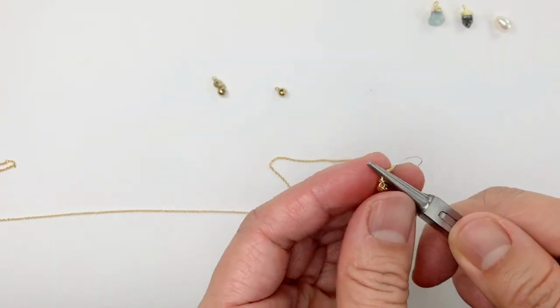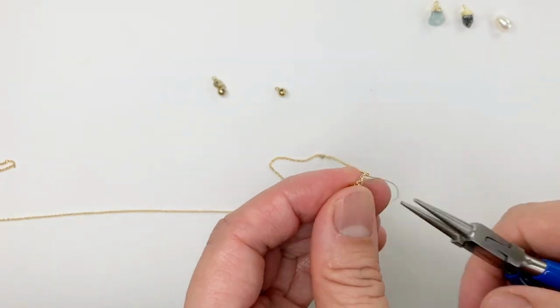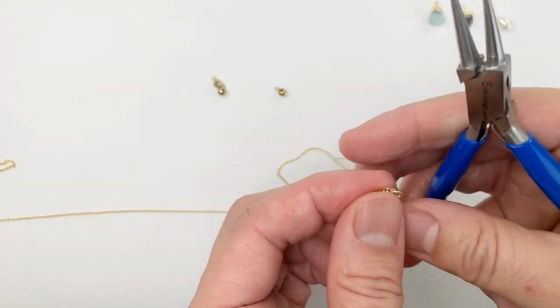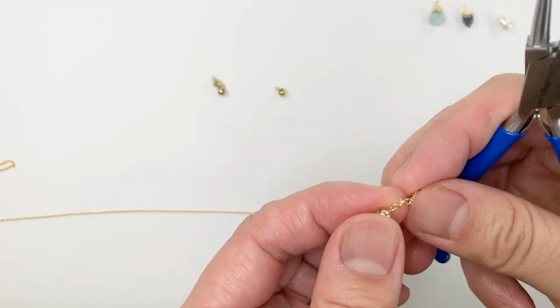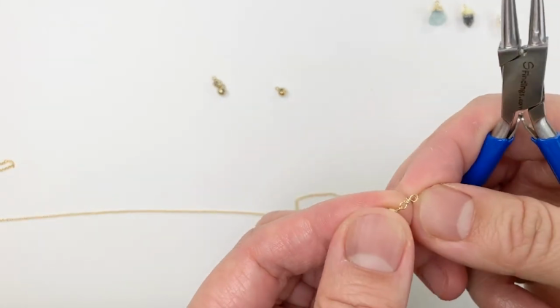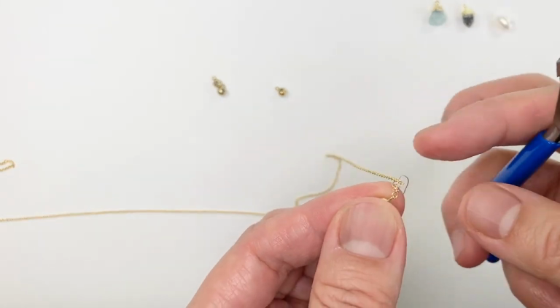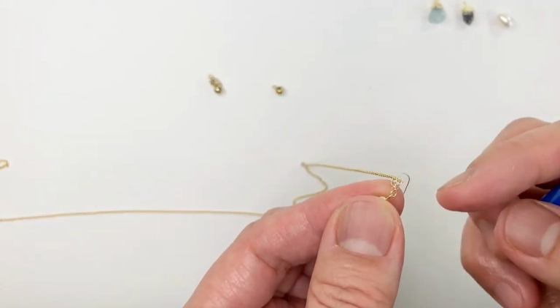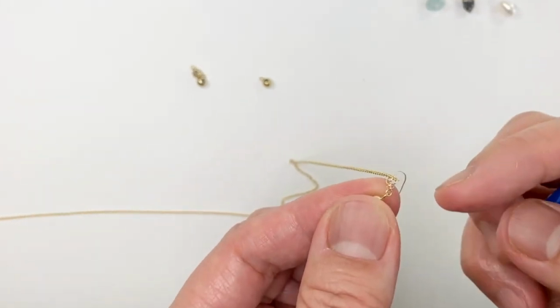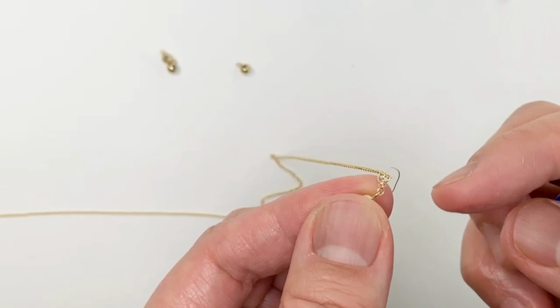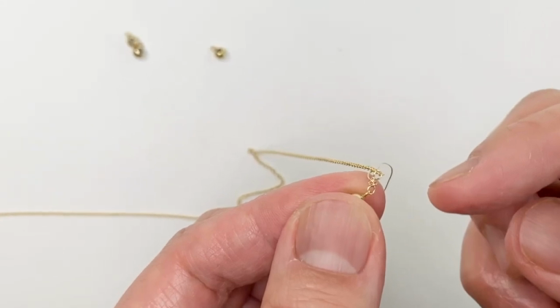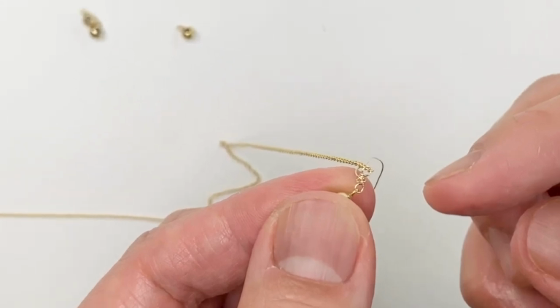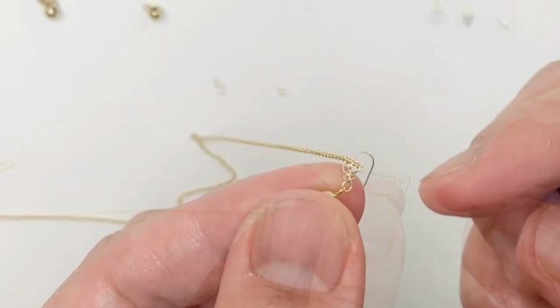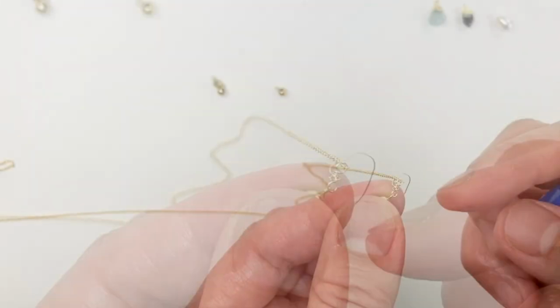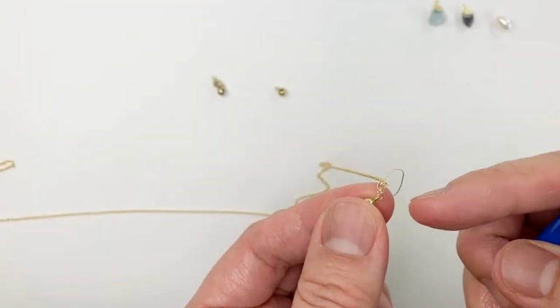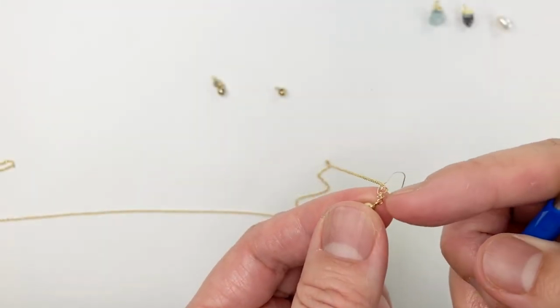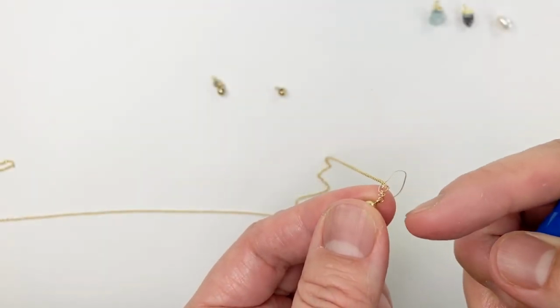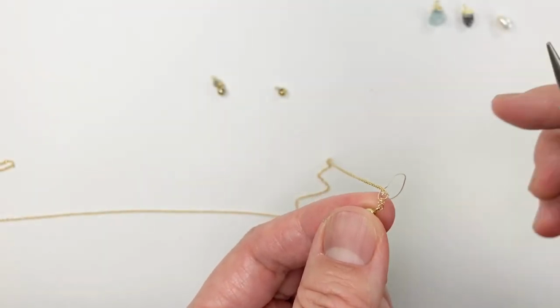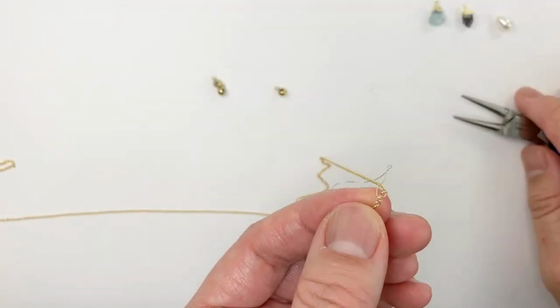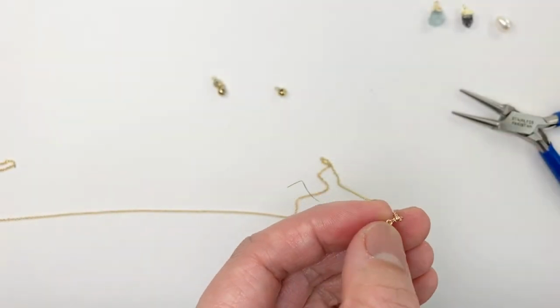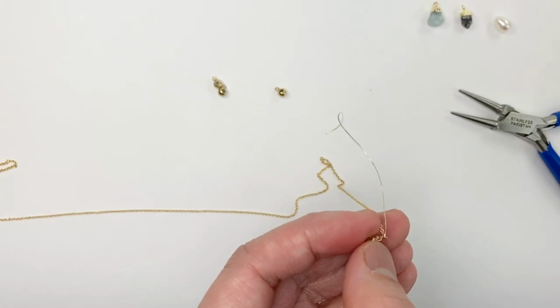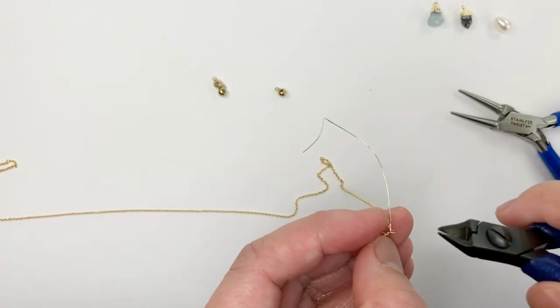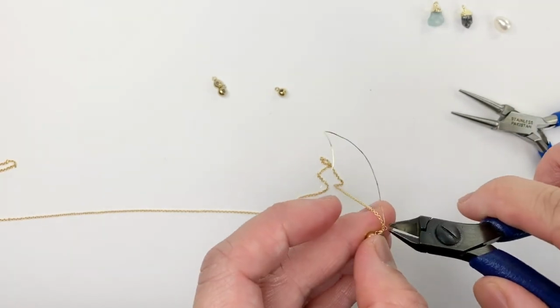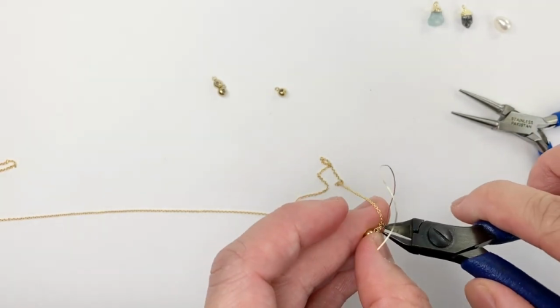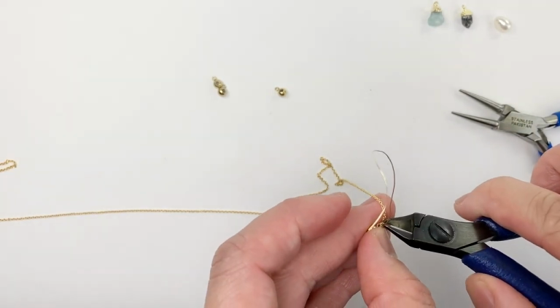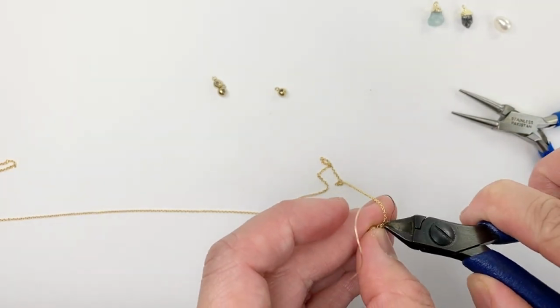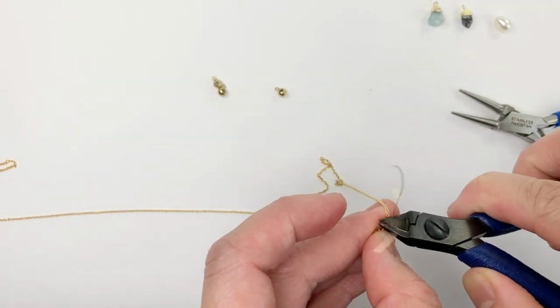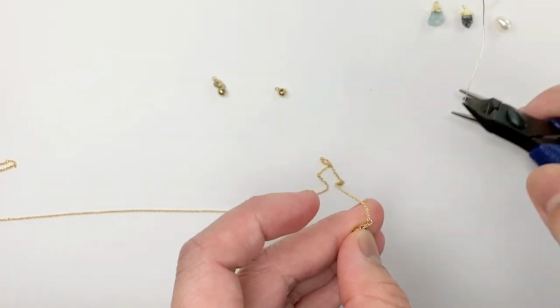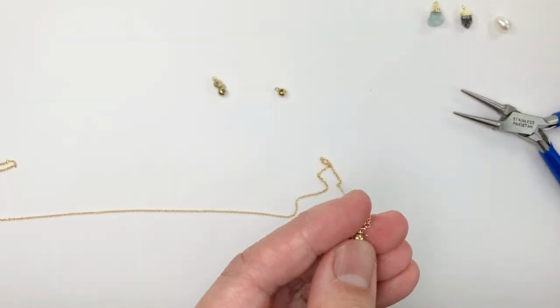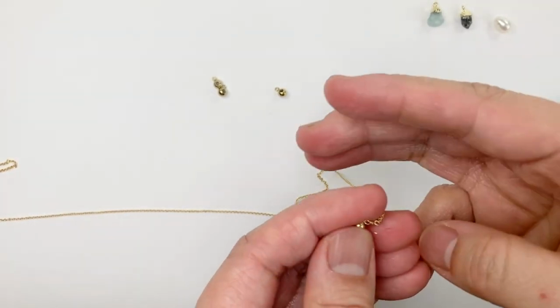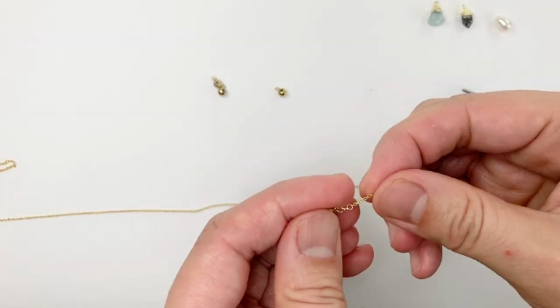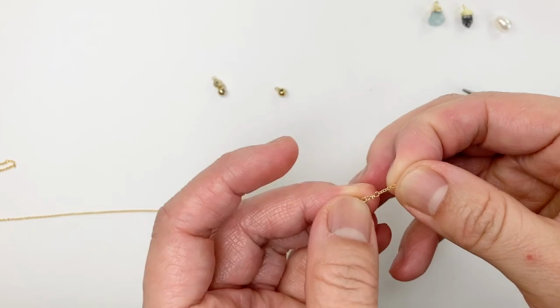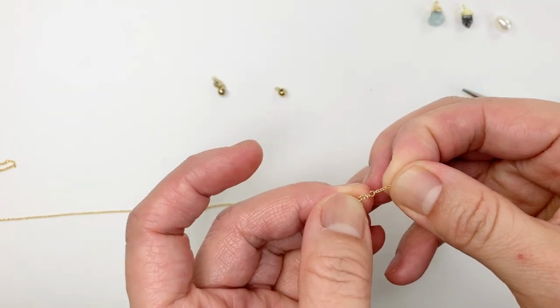I'm going to put this up close so you can see it. It basically looks like a figure eight — it's wrapped around — and then I just trim. There we have it and it's tight.